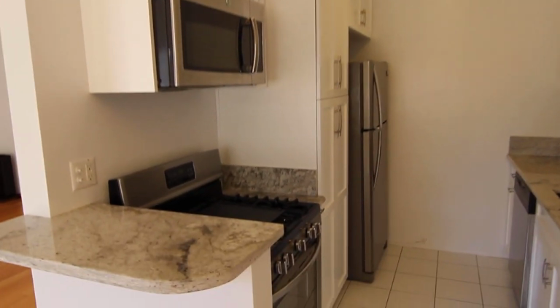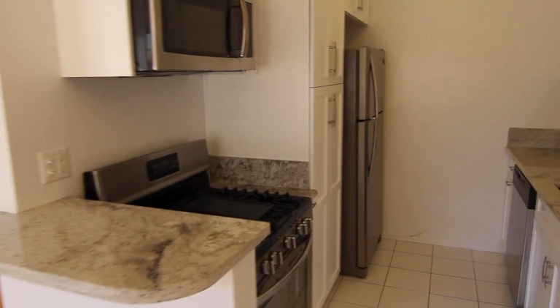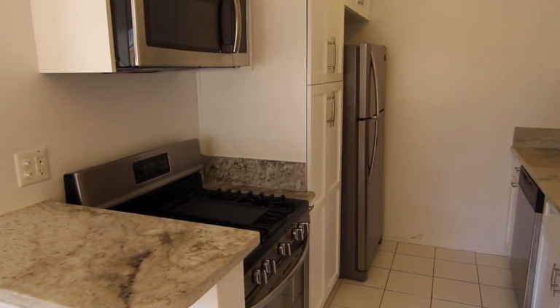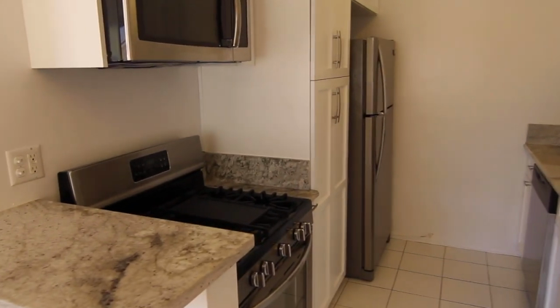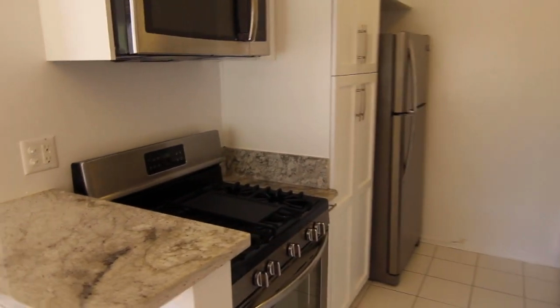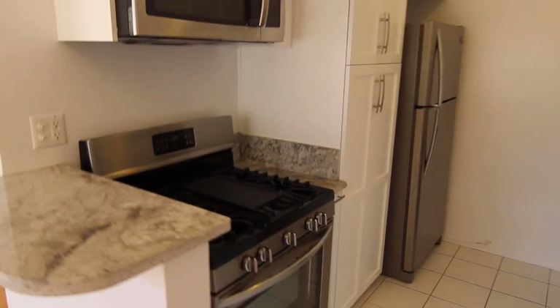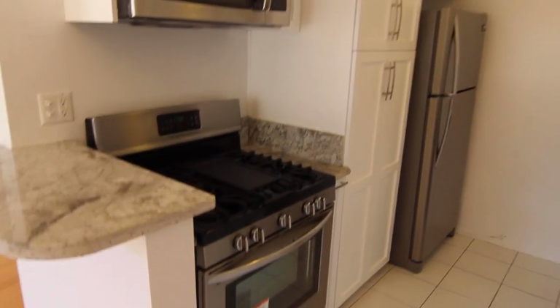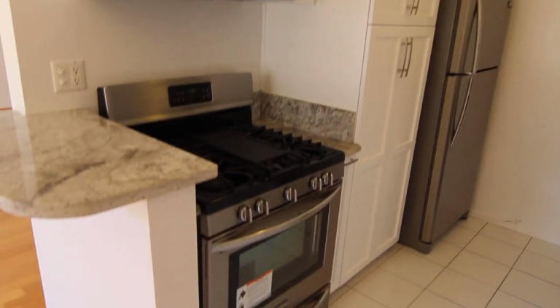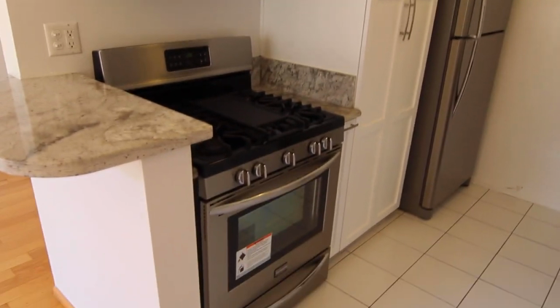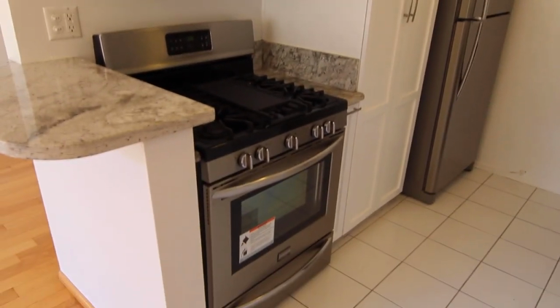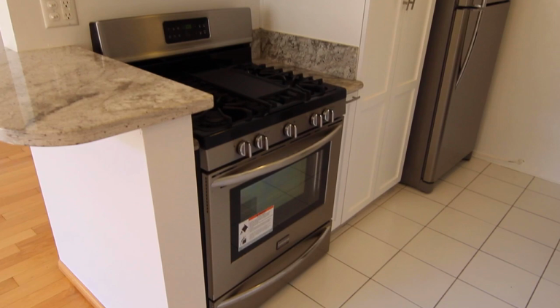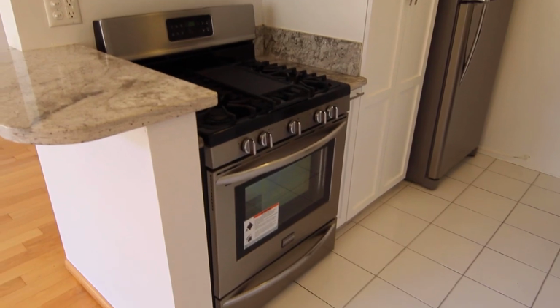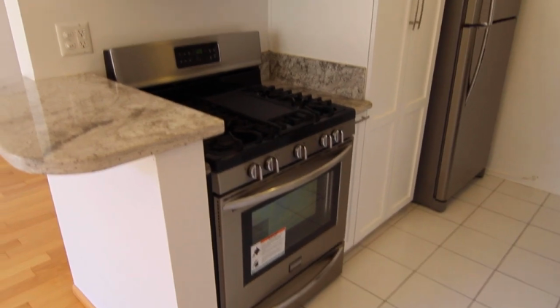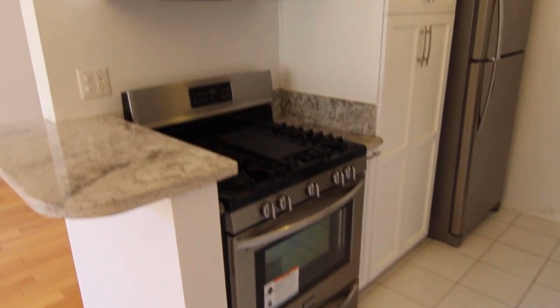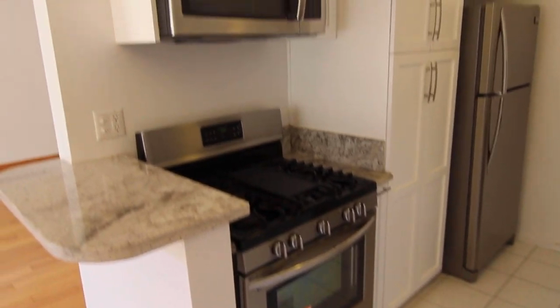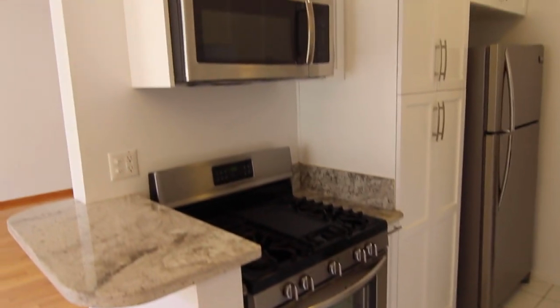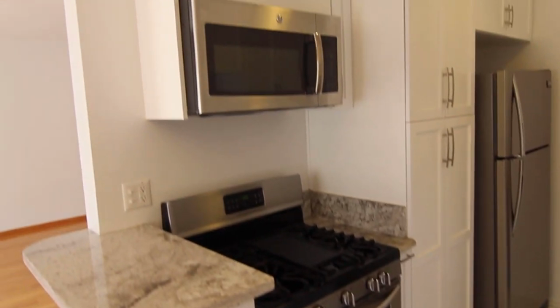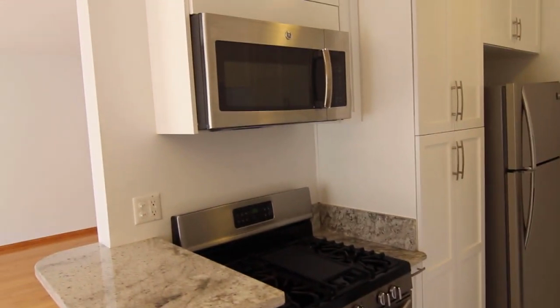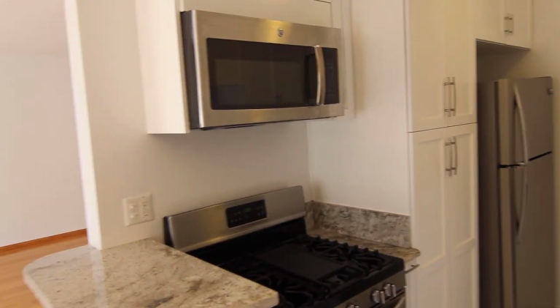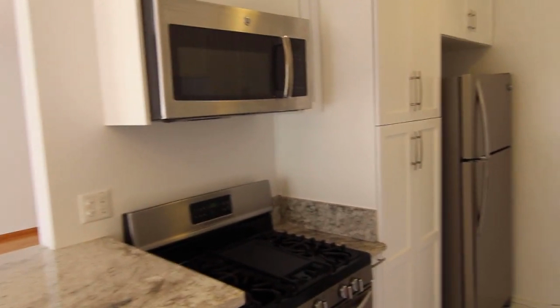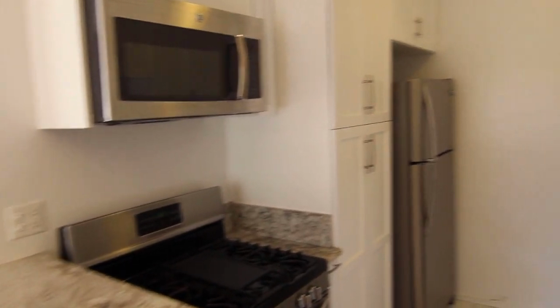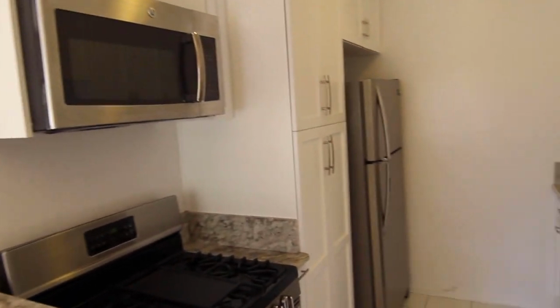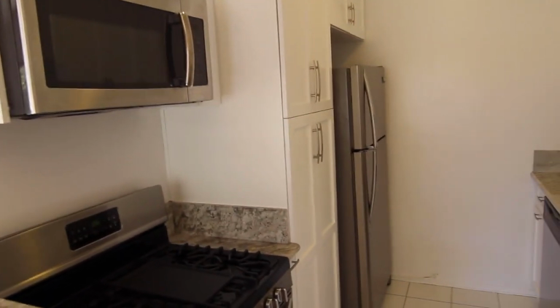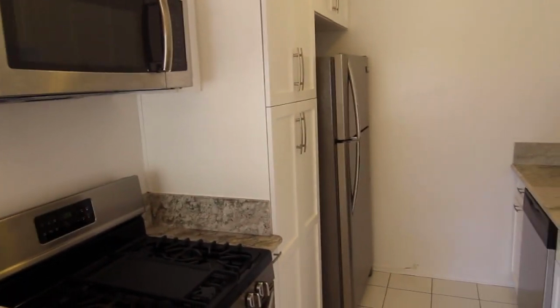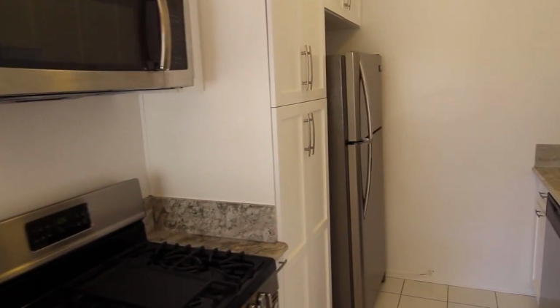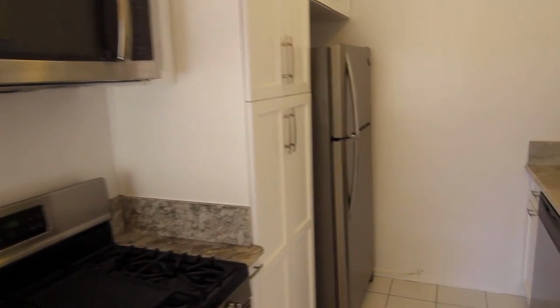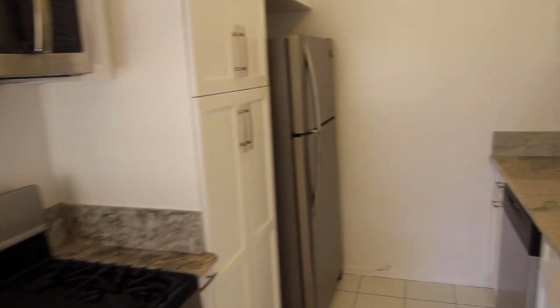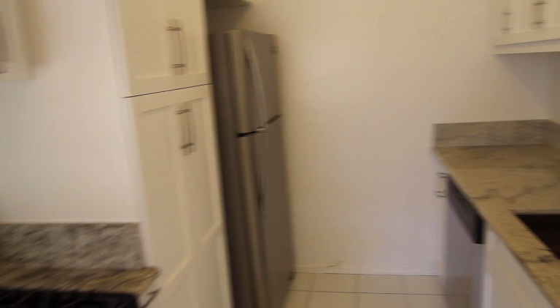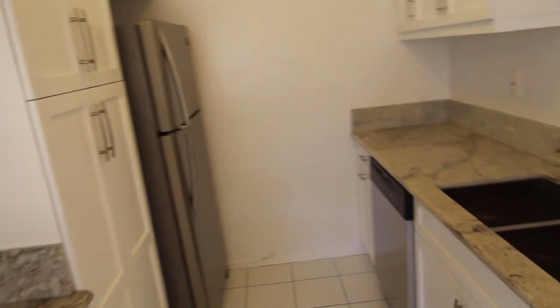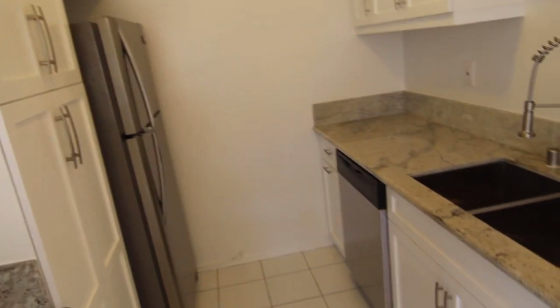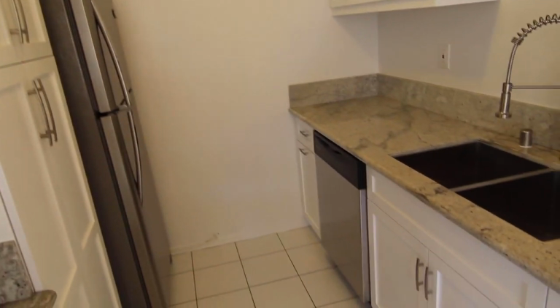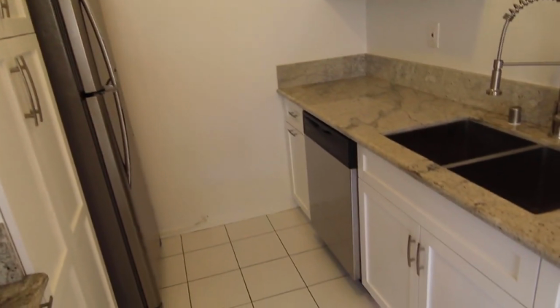The kitchen also includes appliances such as an oven and stove, microwave, fridge, and dishwasher.